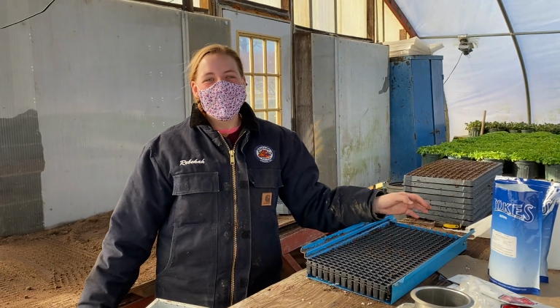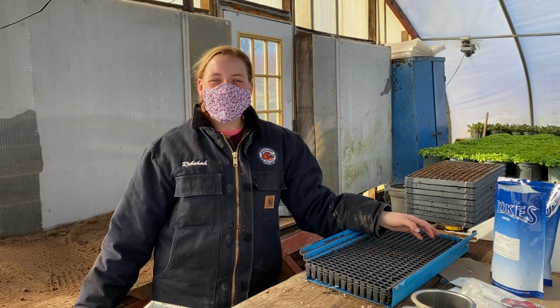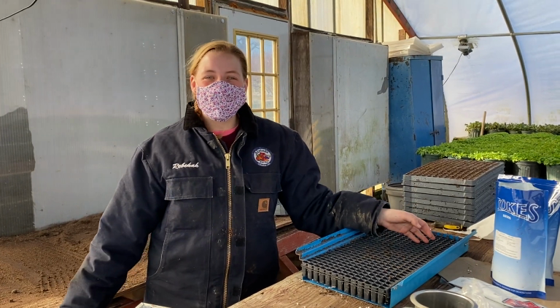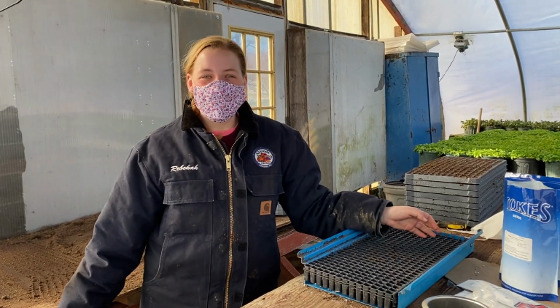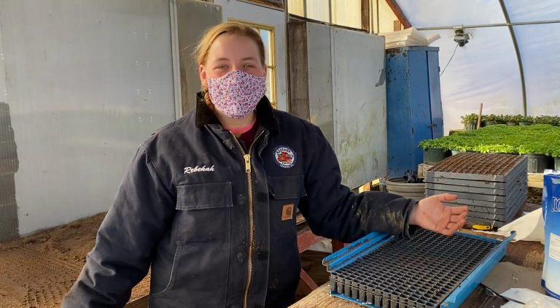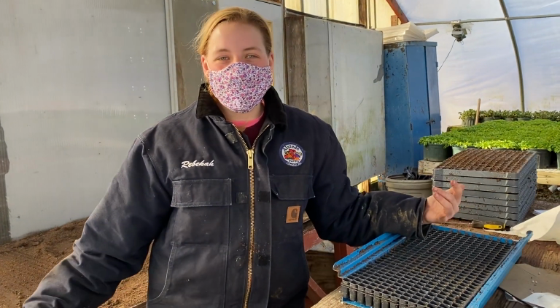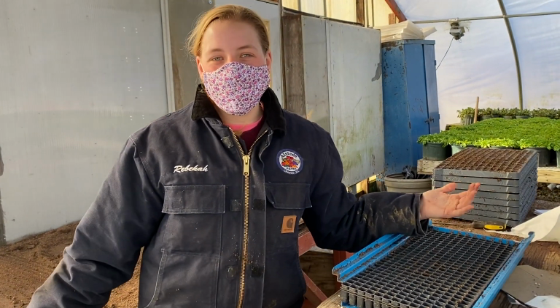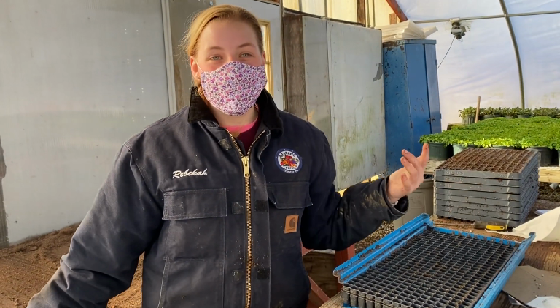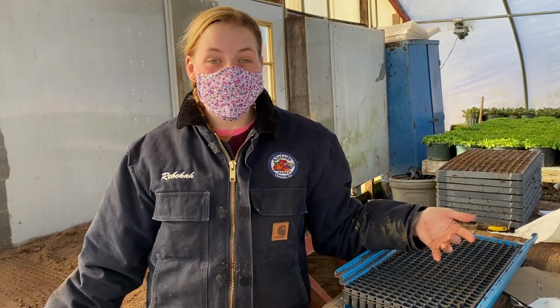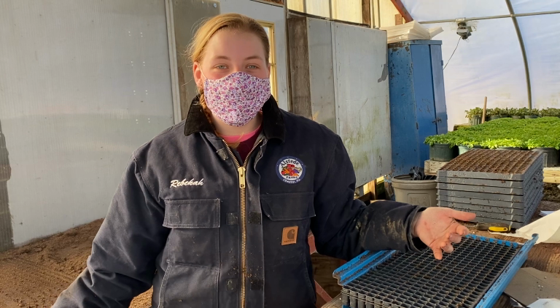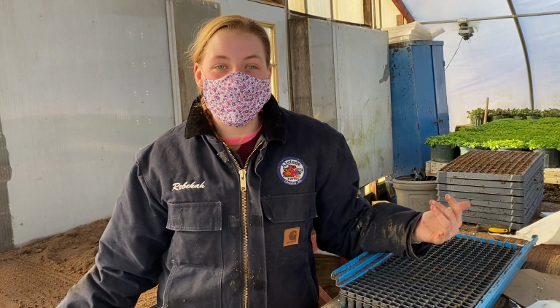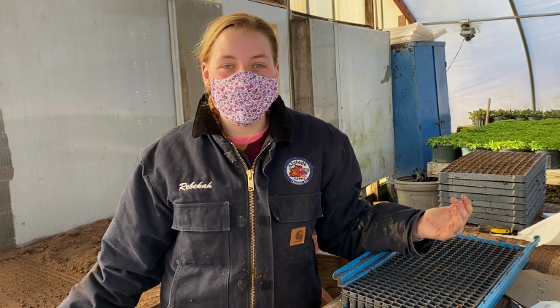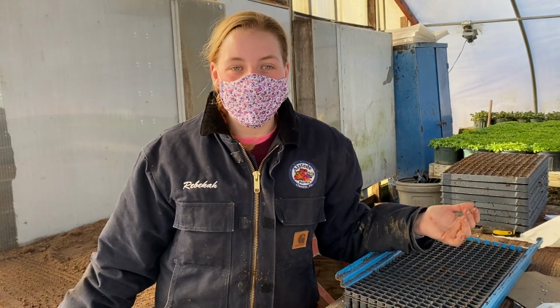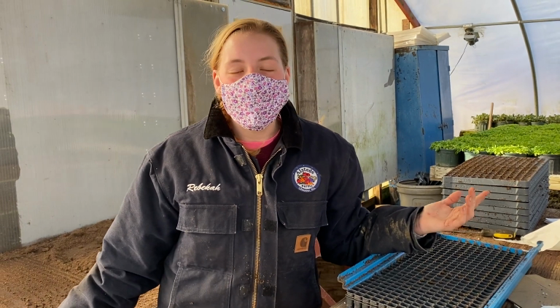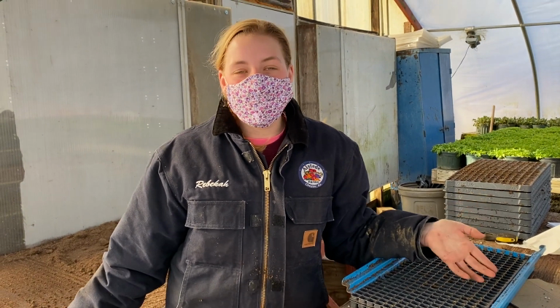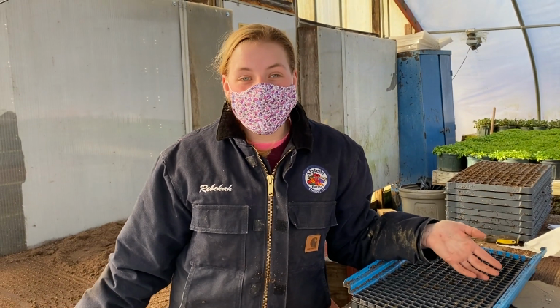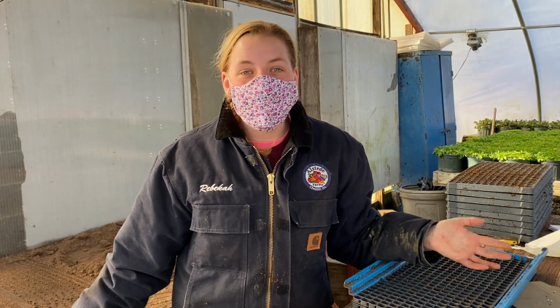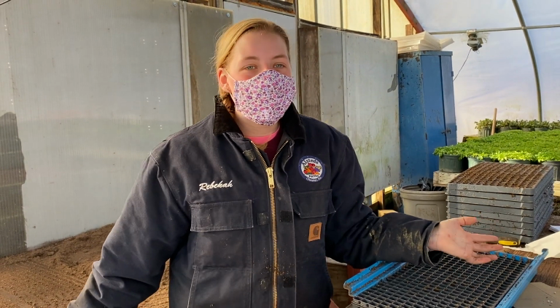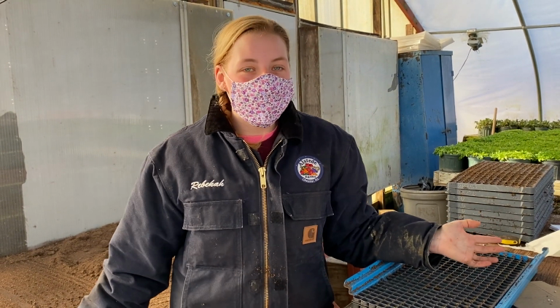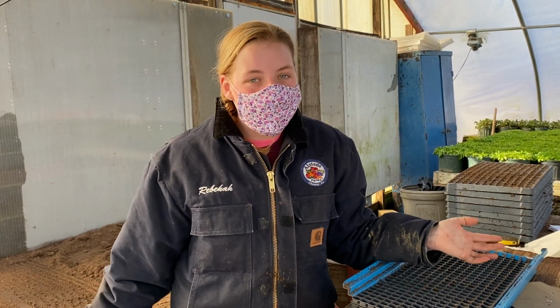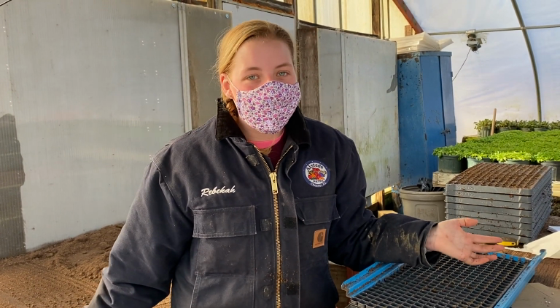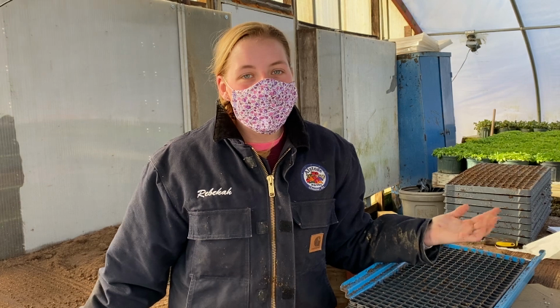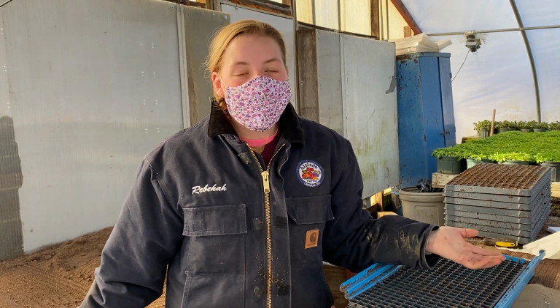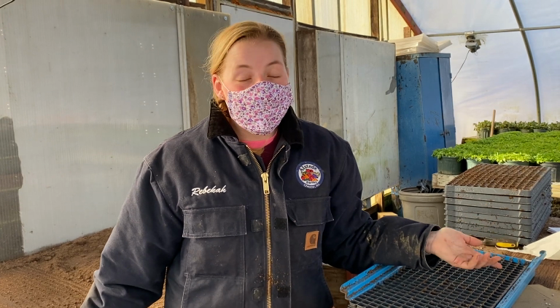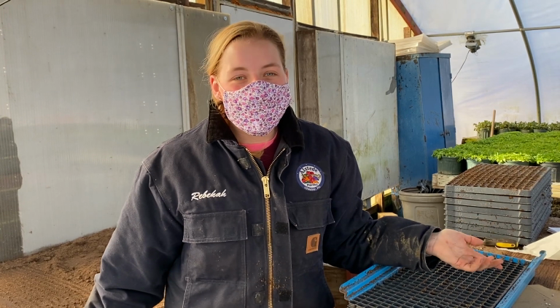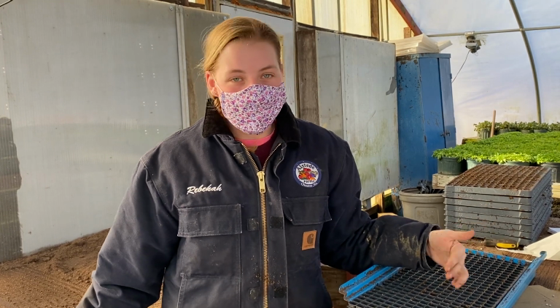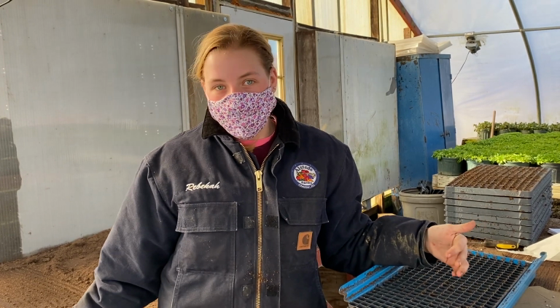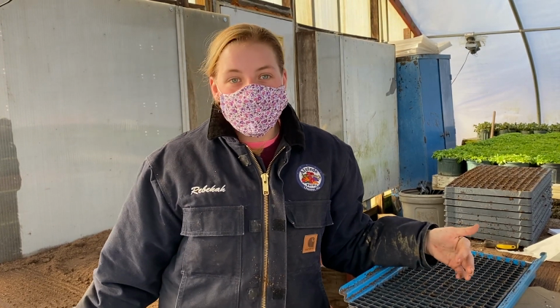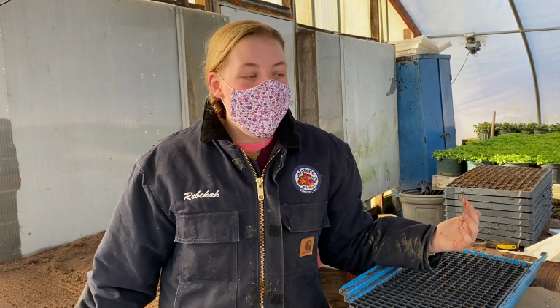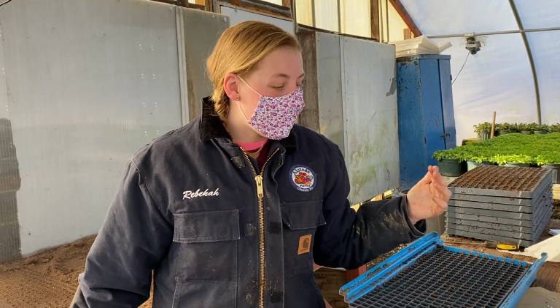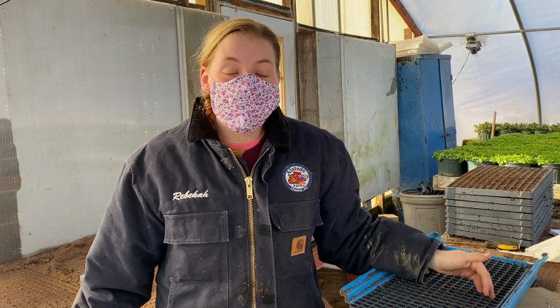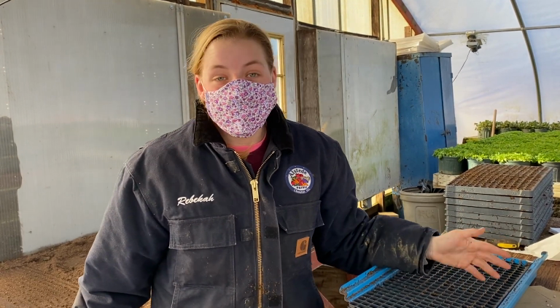Hi guys, it's Rebecca Alstead. I am currently in one of our greenhouses. We're getting ready to plant our spring onions. We plant over 250,000 seeds of just onions. So I'm going to show you how I do that.